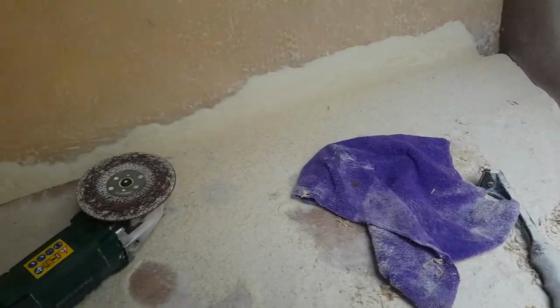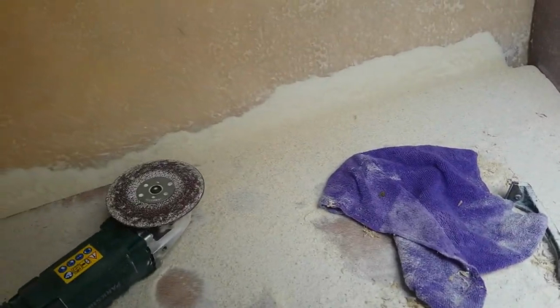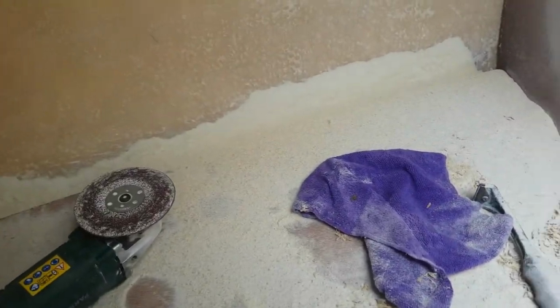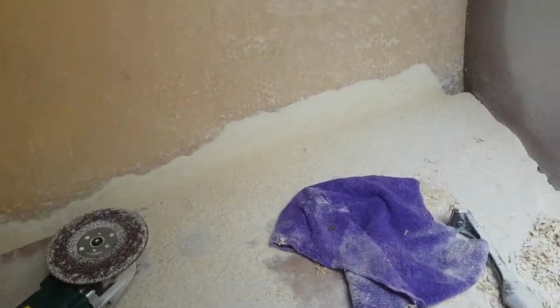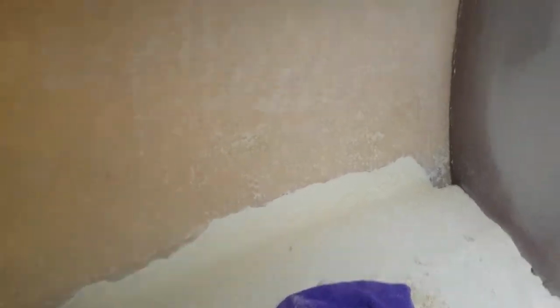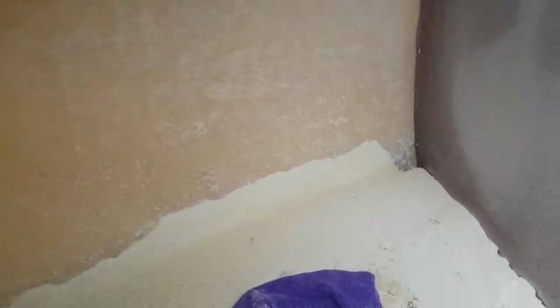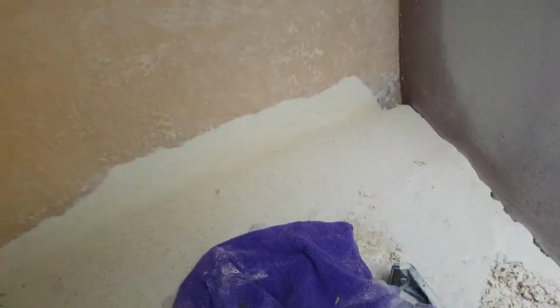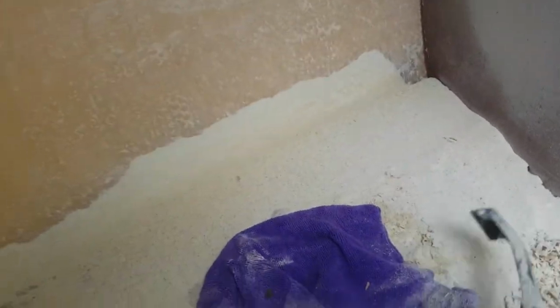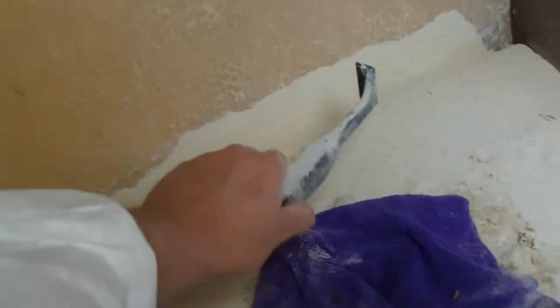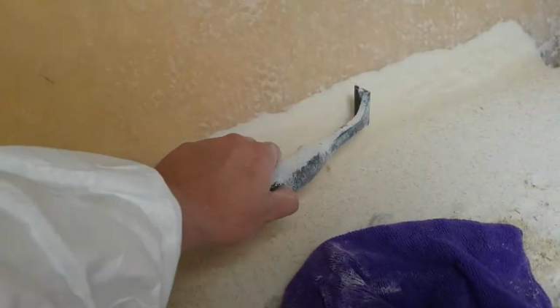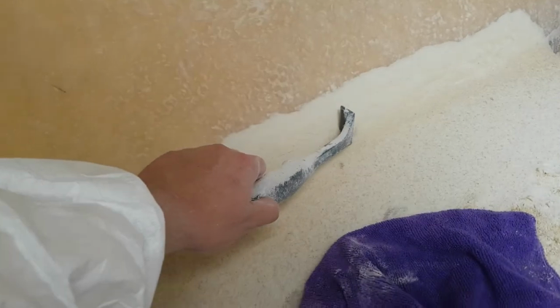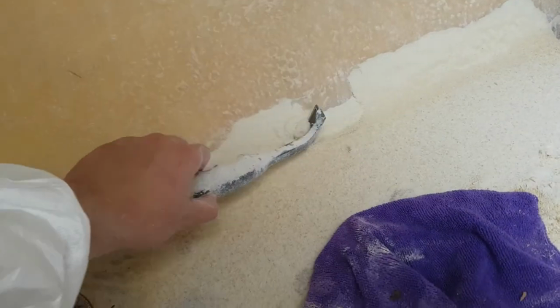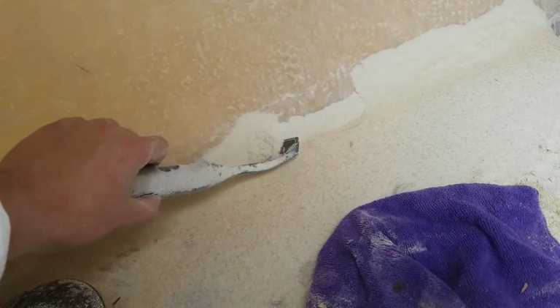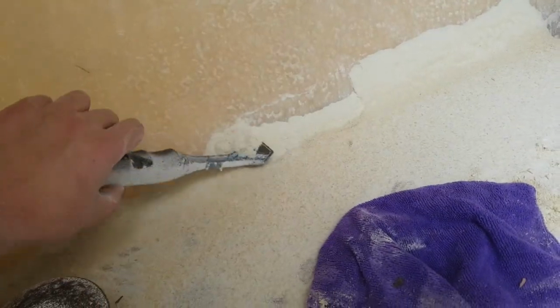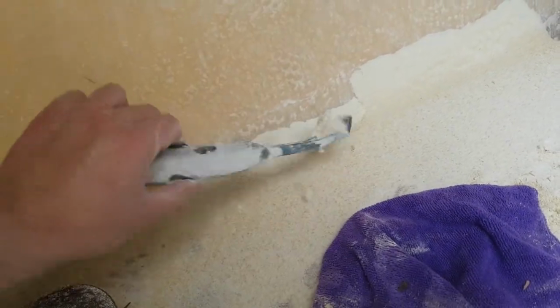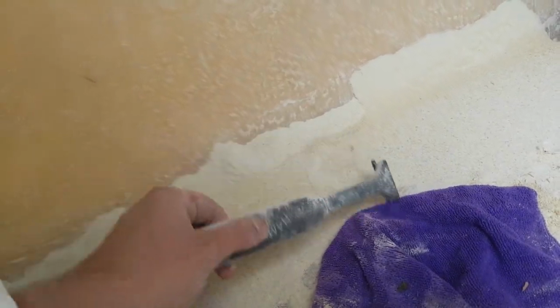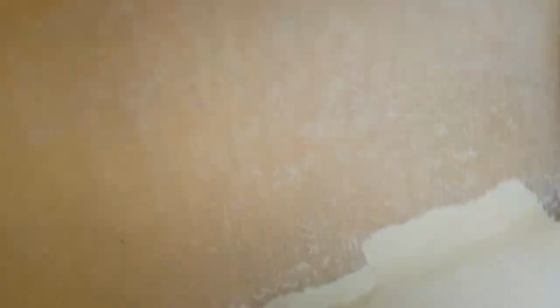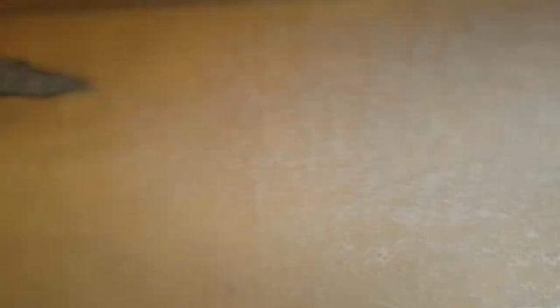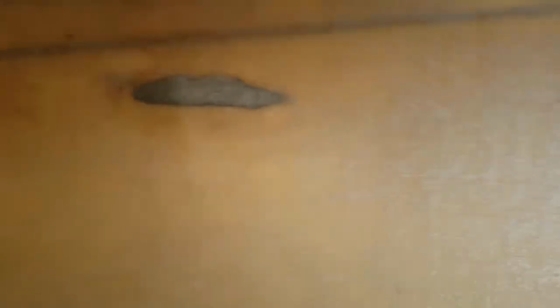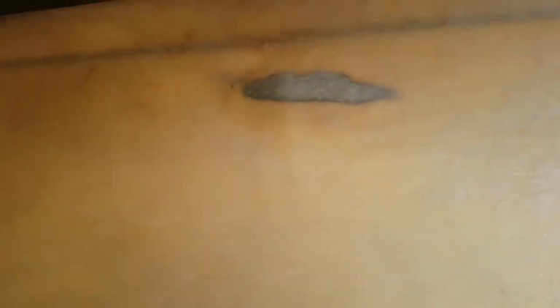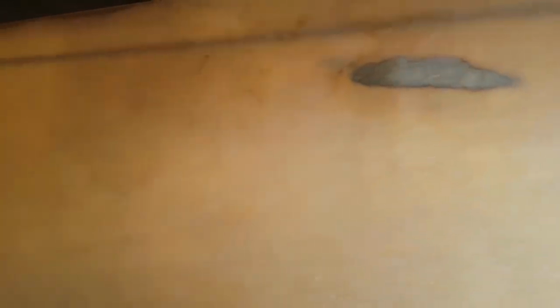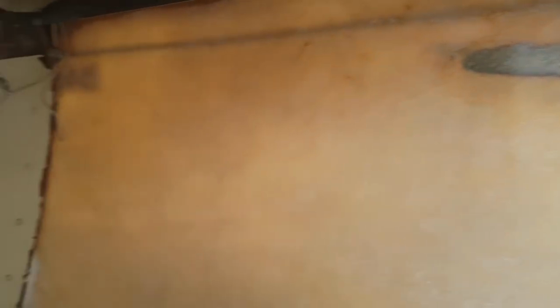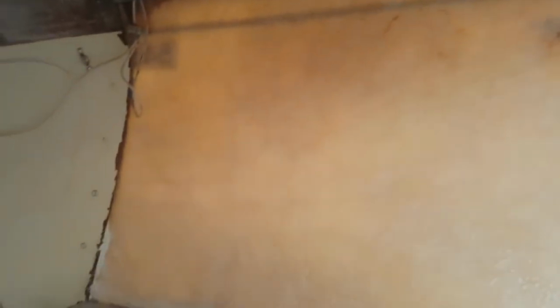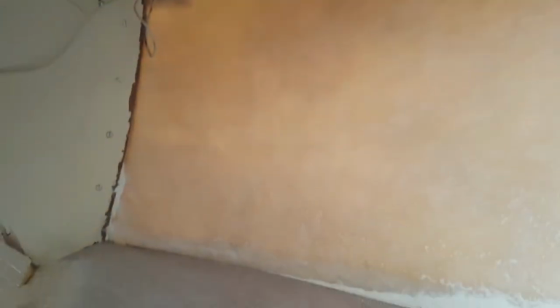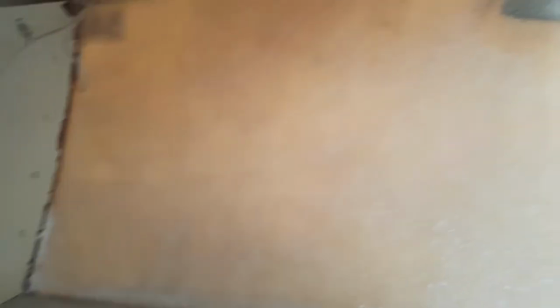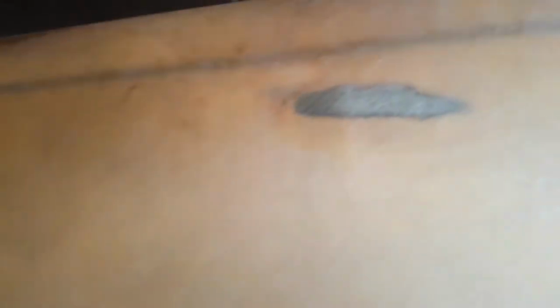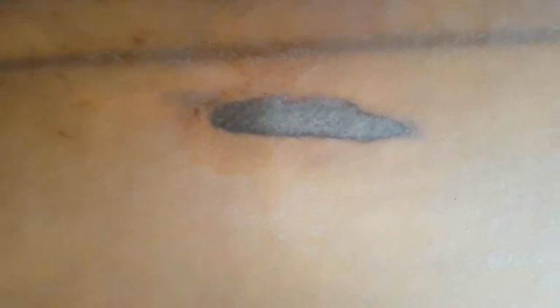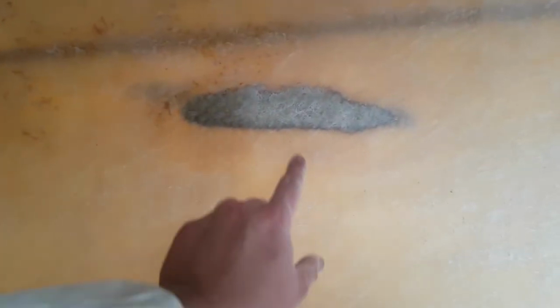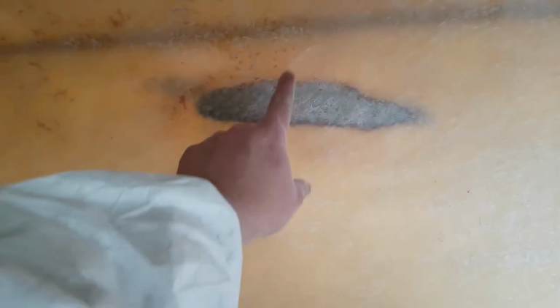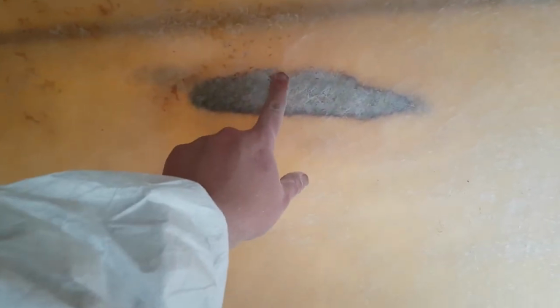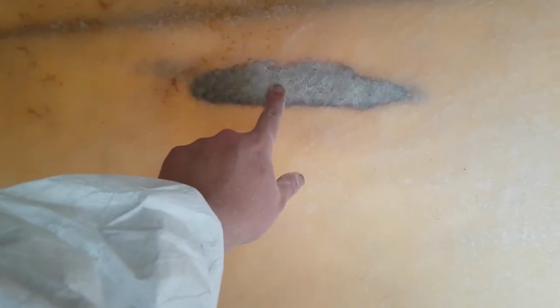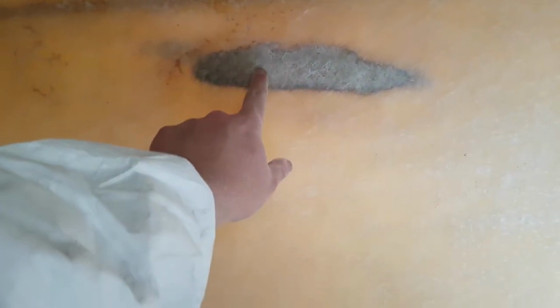In the end, it was just as quick to sand all the adhesive off as it was to scrape it and then sand it. Because trying to sand that lattice structure out was just a pain. It was just as quick to sand it all in one go.